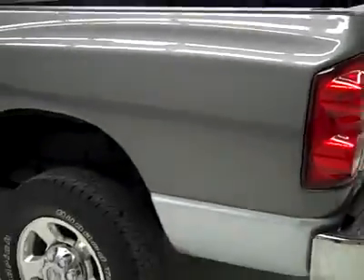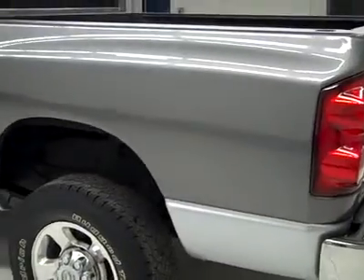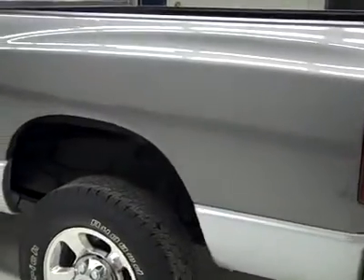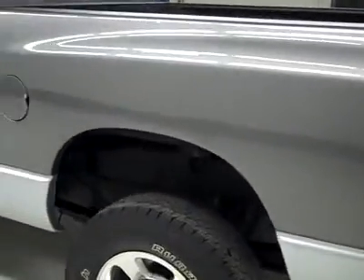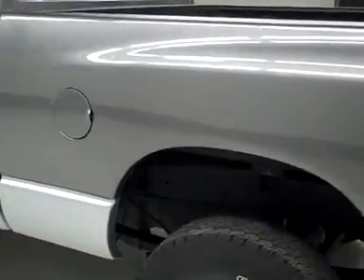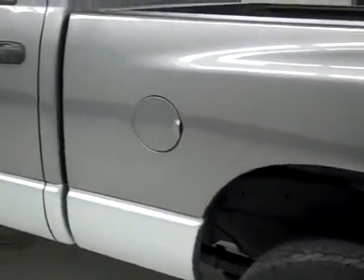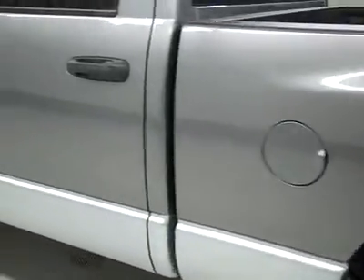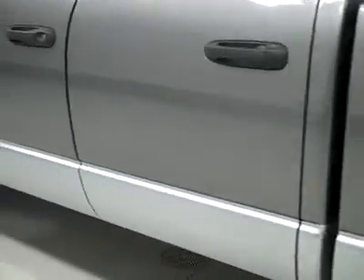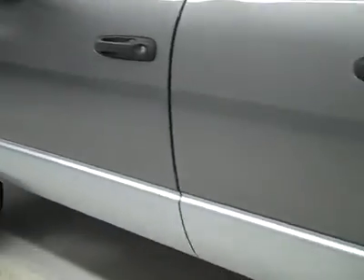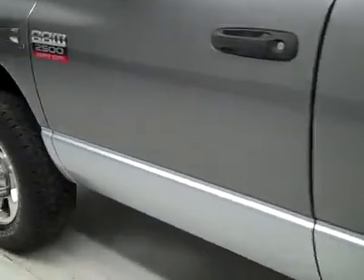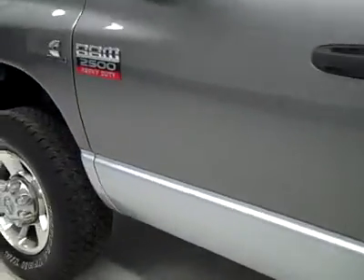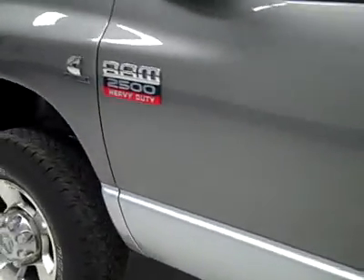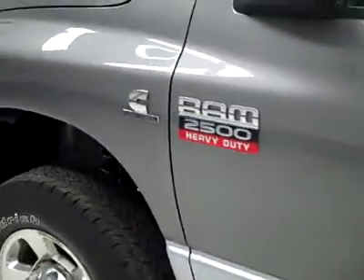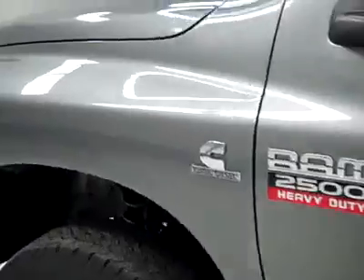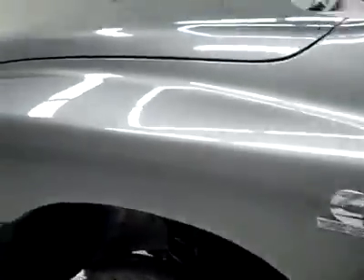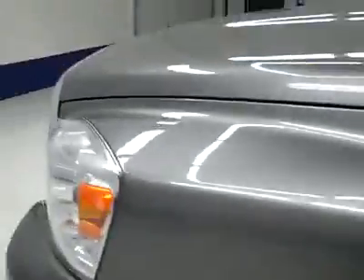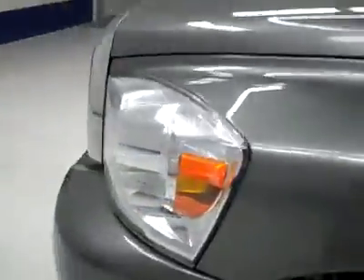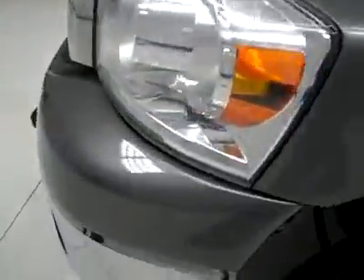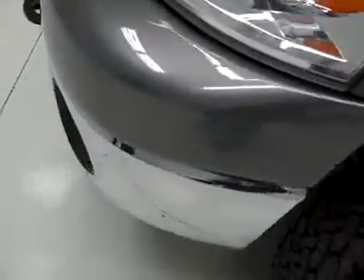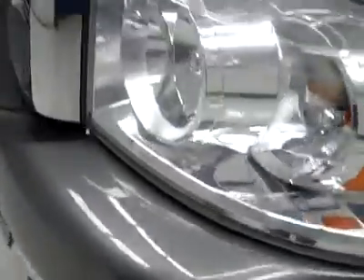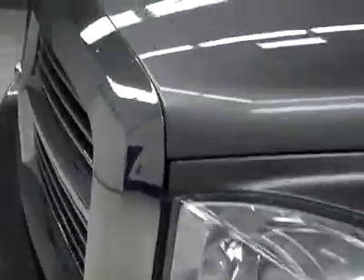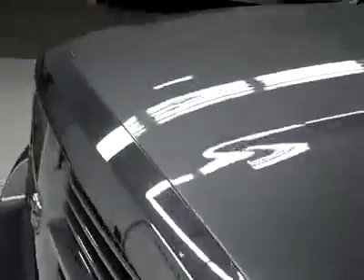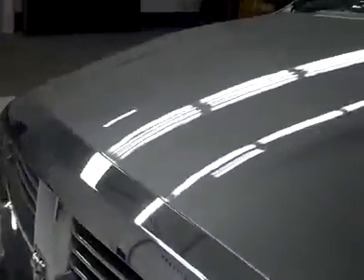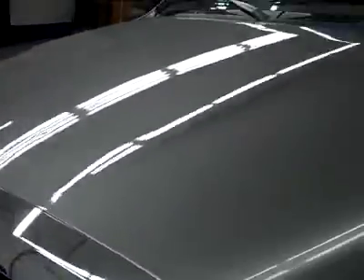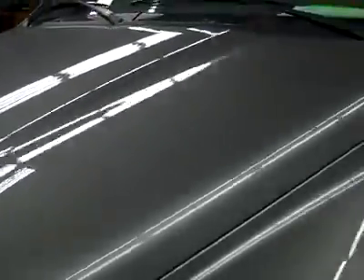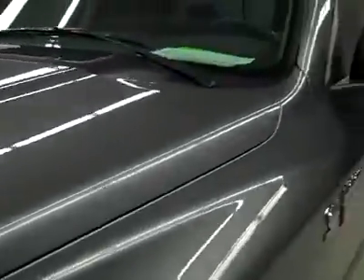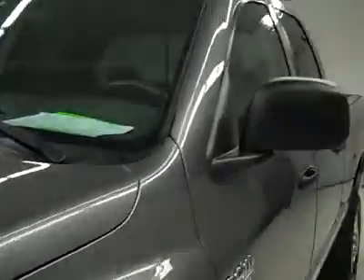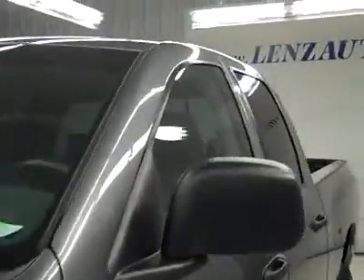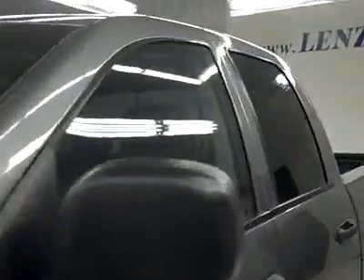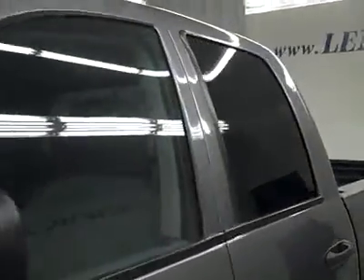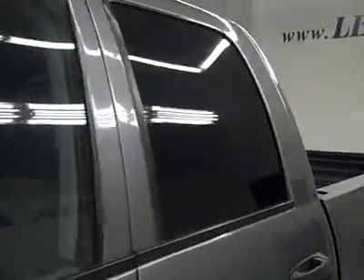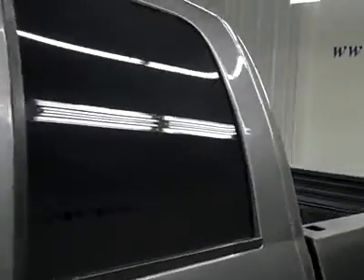Down this side, again nice clean shiny paint — not seeing any dents, dings or scratches here either. This hood's nice and clean too. The body of this truck is in great shape.